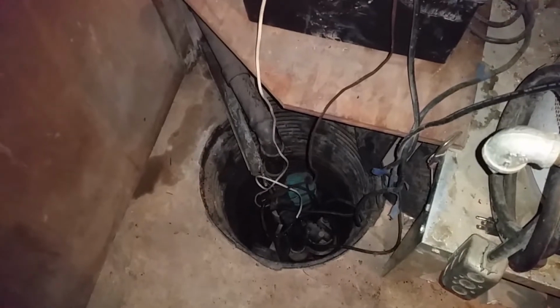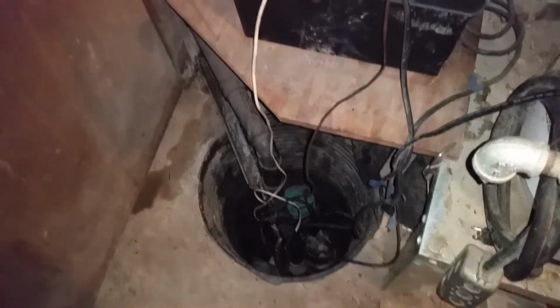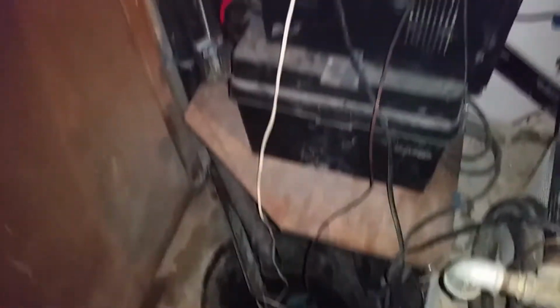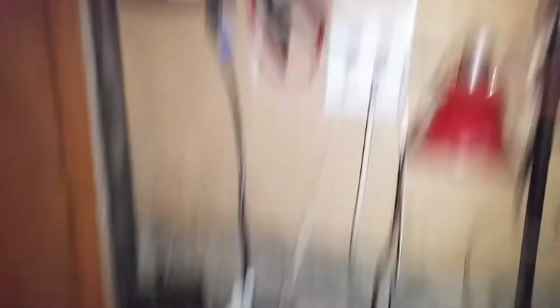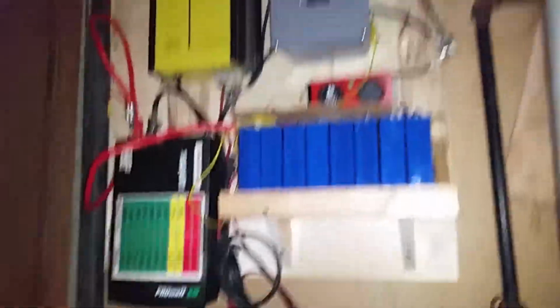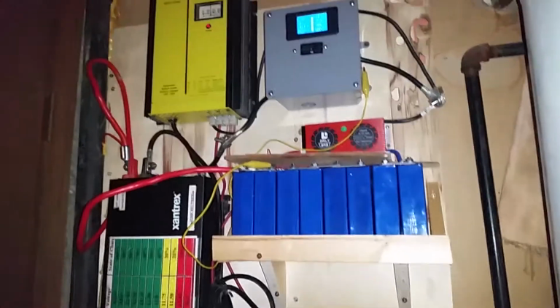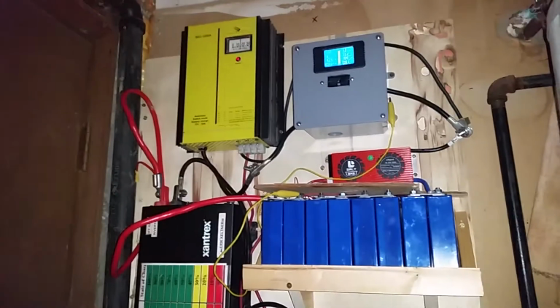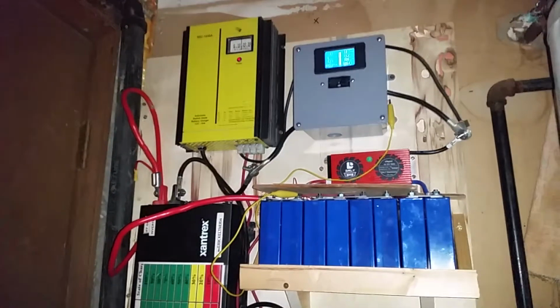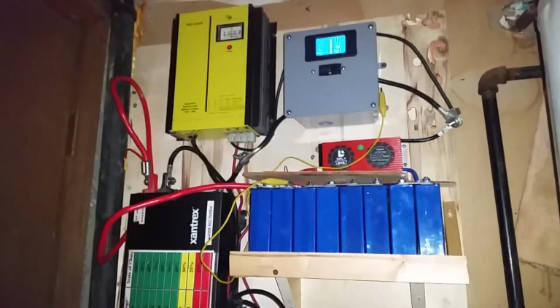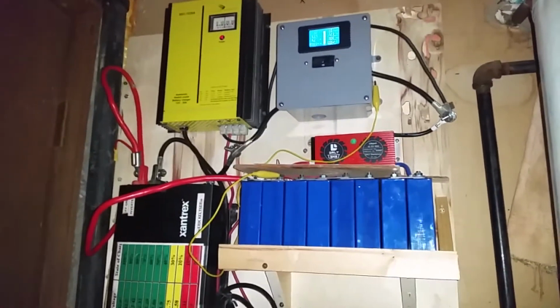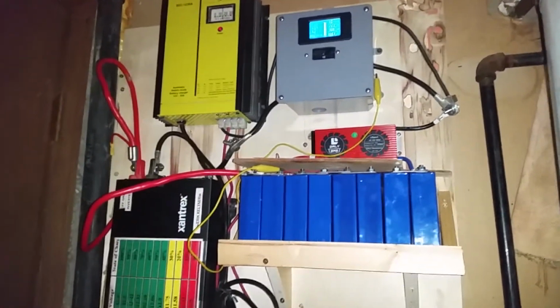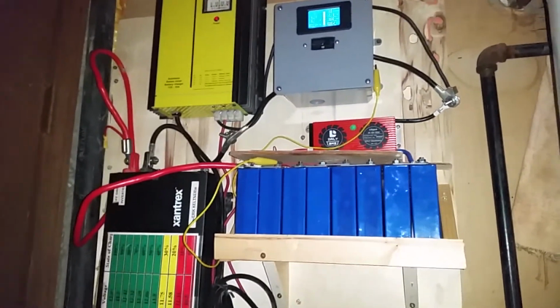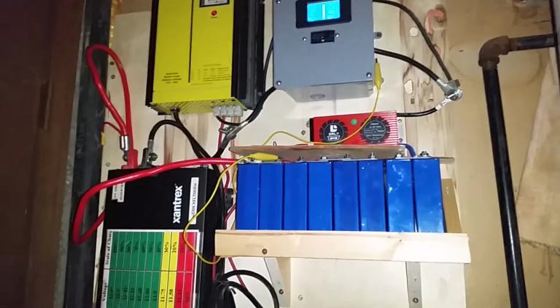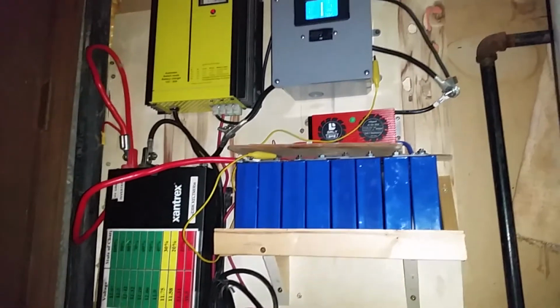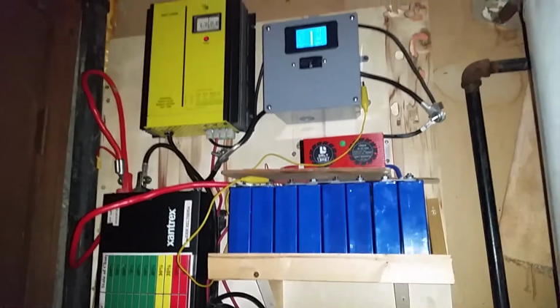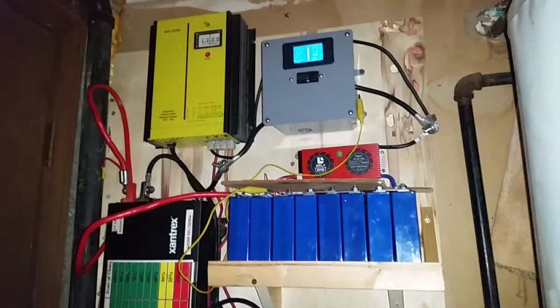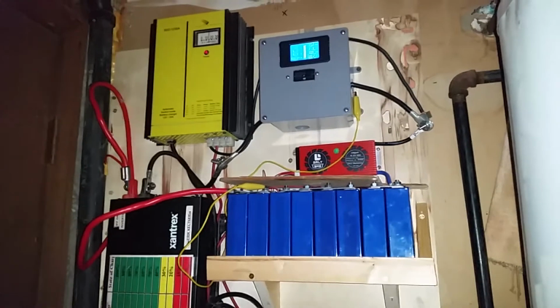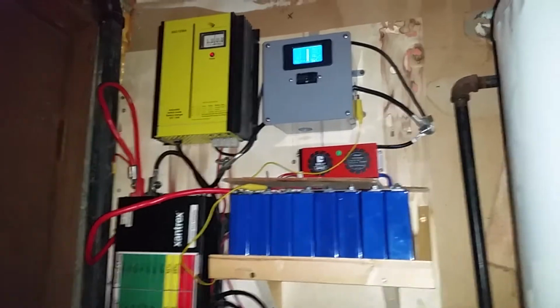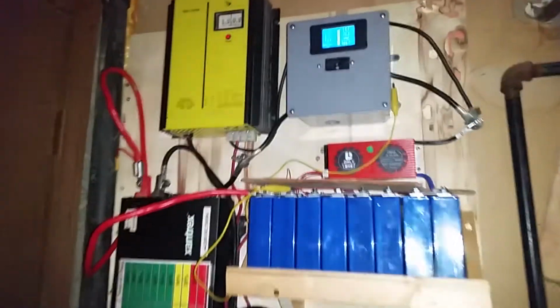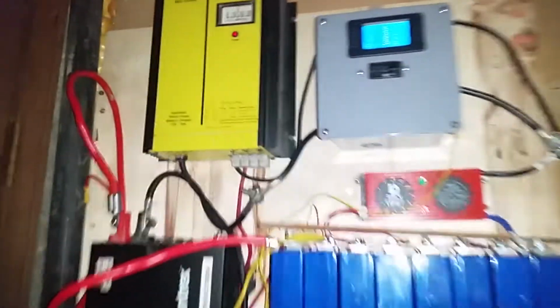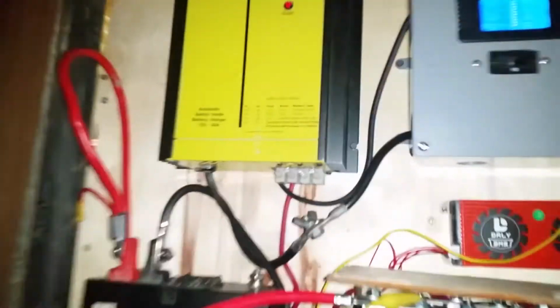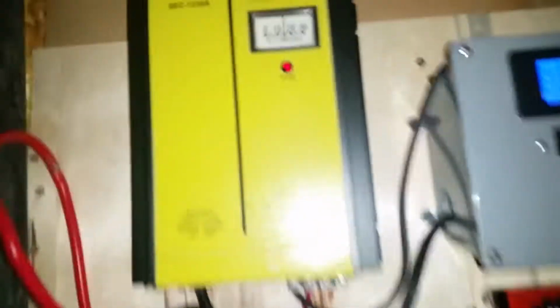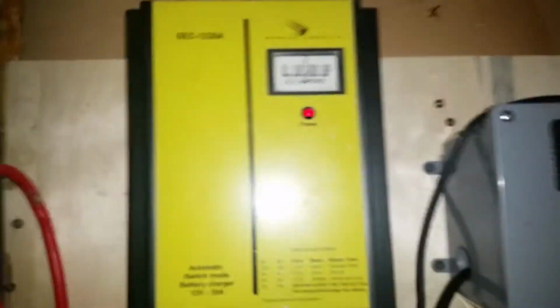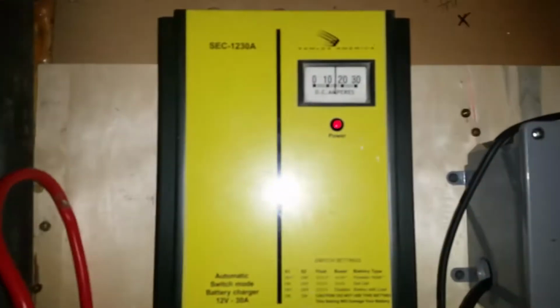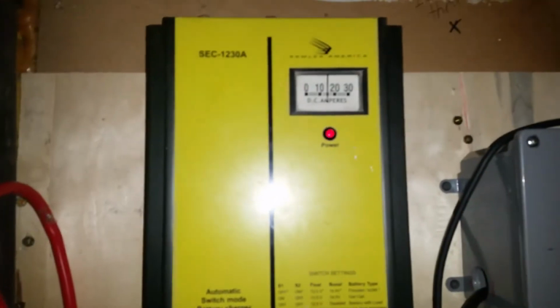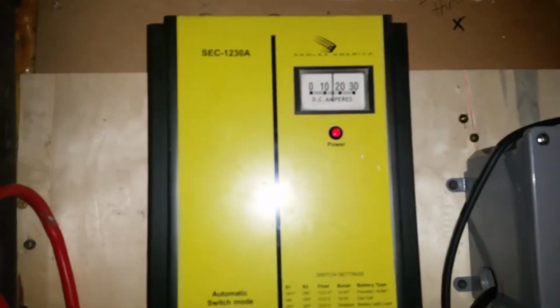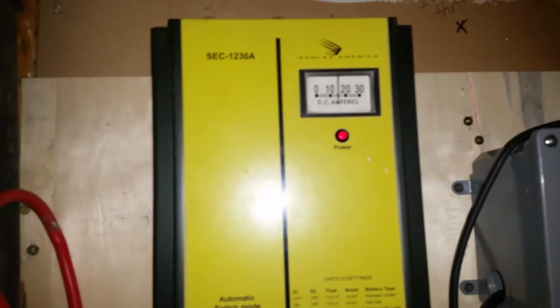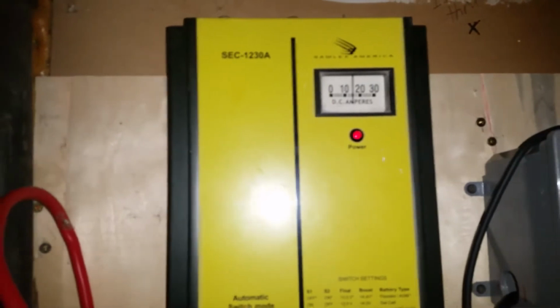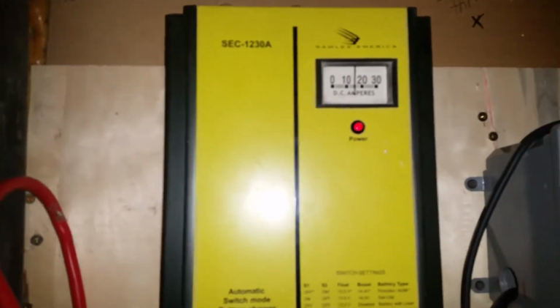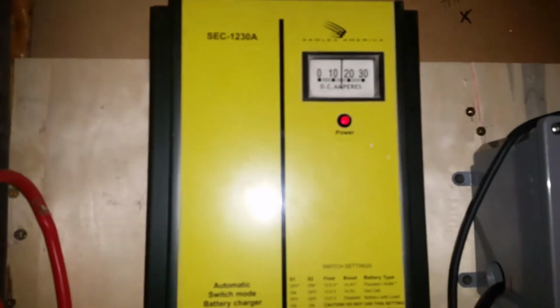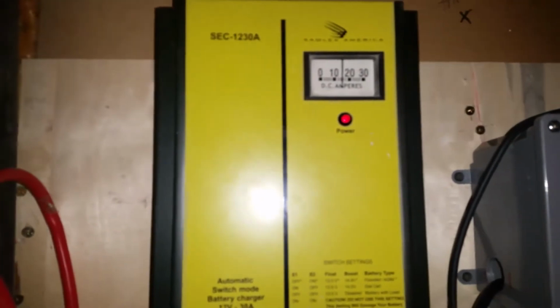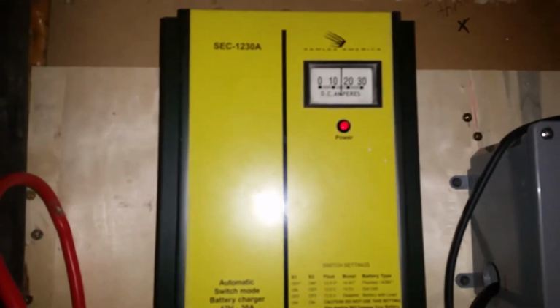We tested it out and it works pretty good — pulled up 500 watts for a couple of seconds. We'll be testing it out more later to make sure it works, but right now it's charging the batteries up about 15 amps or so.